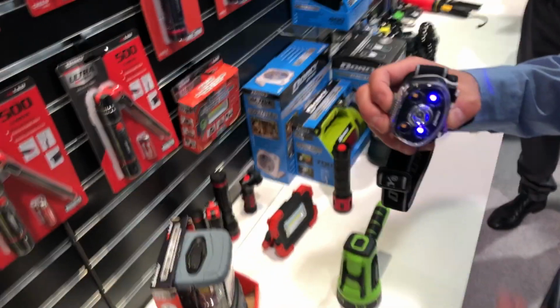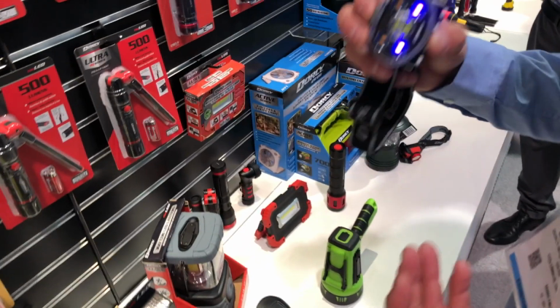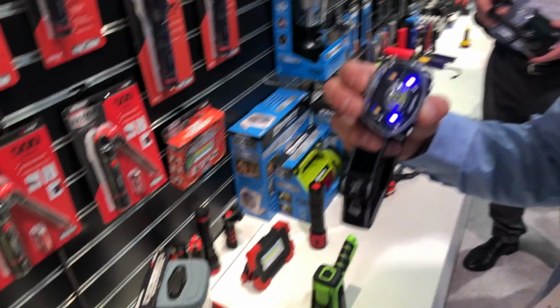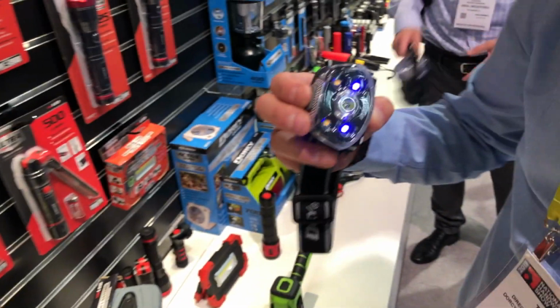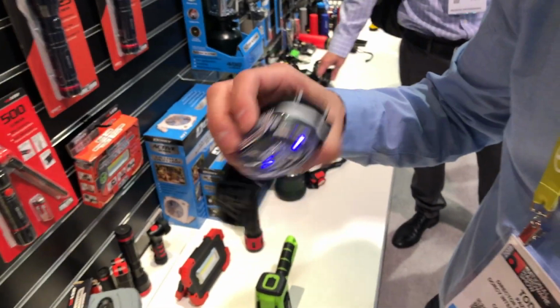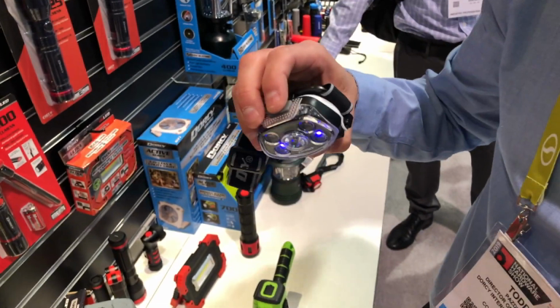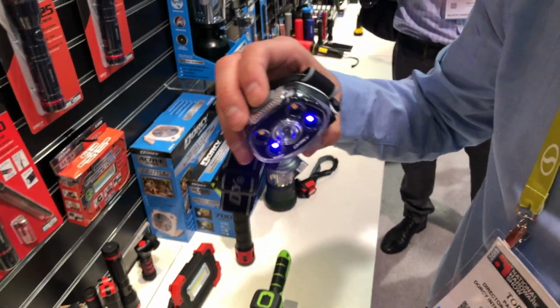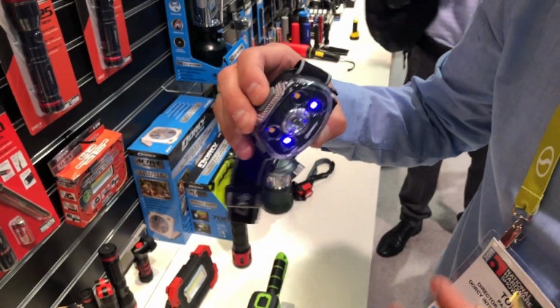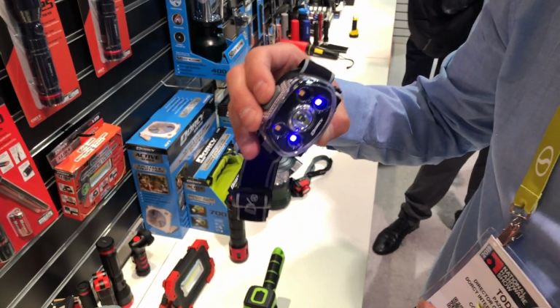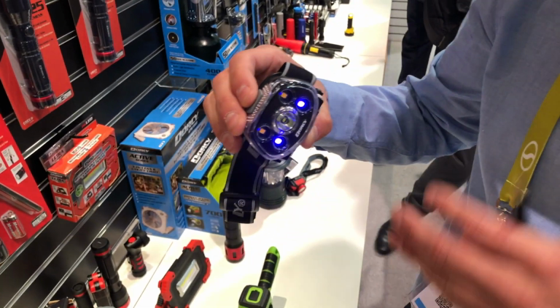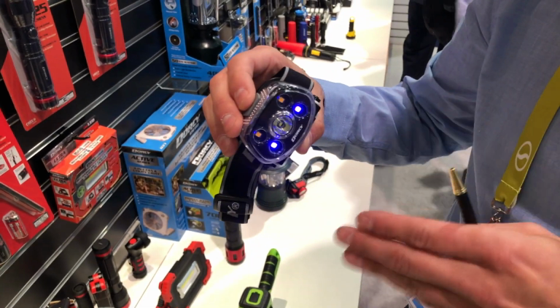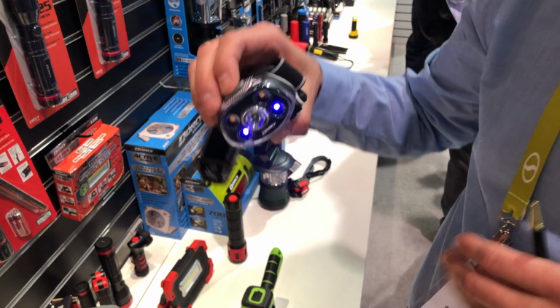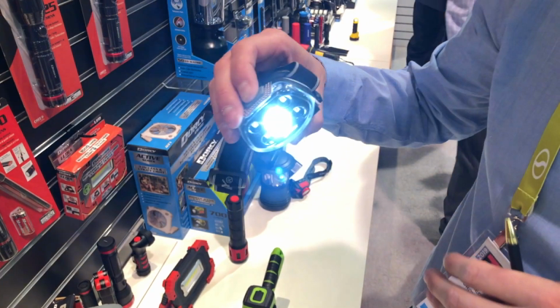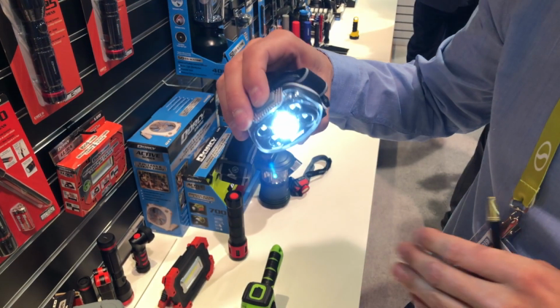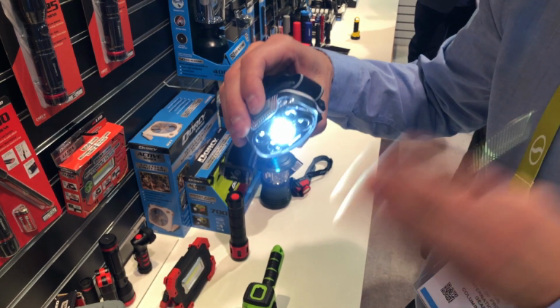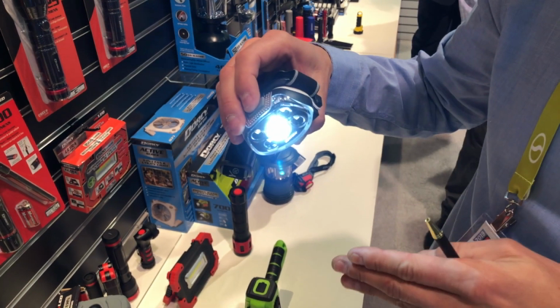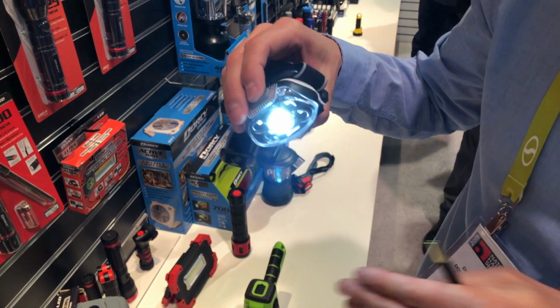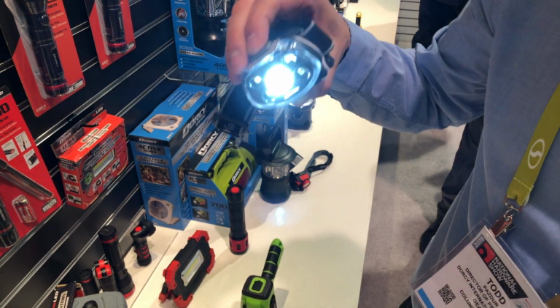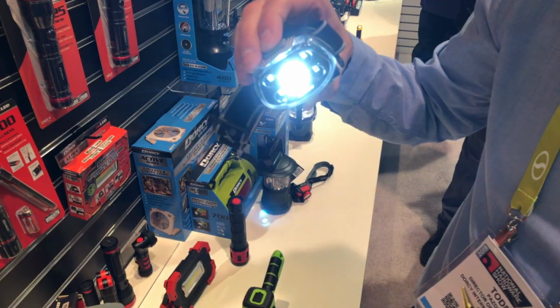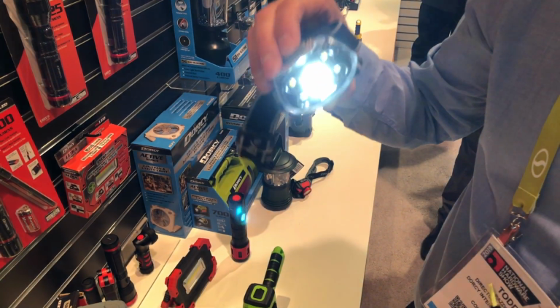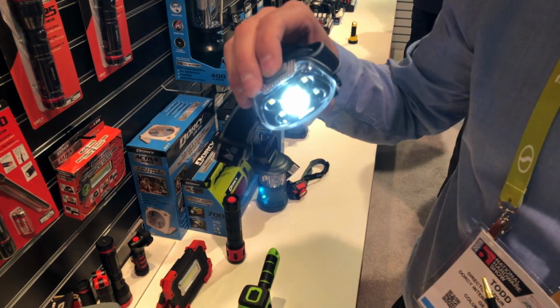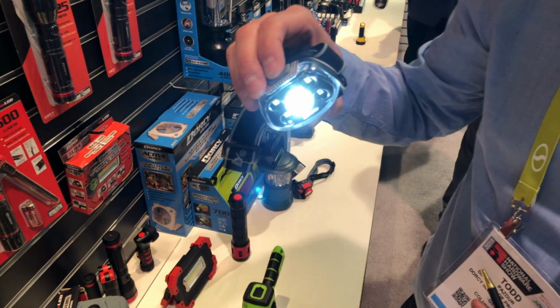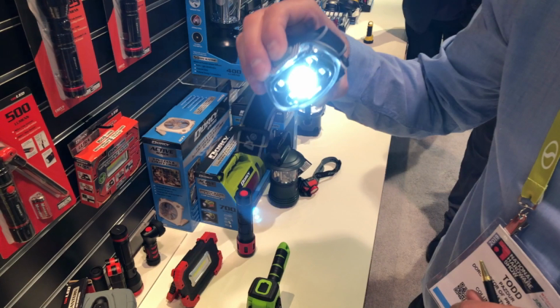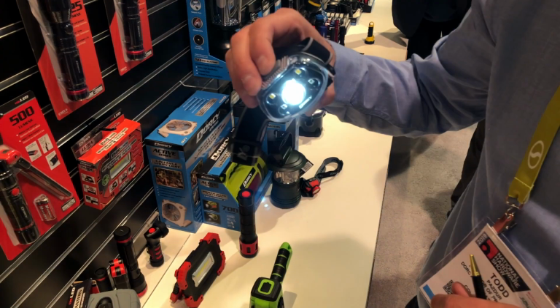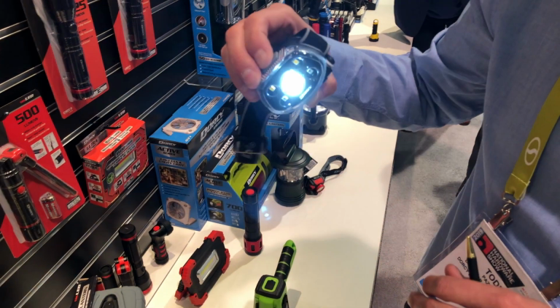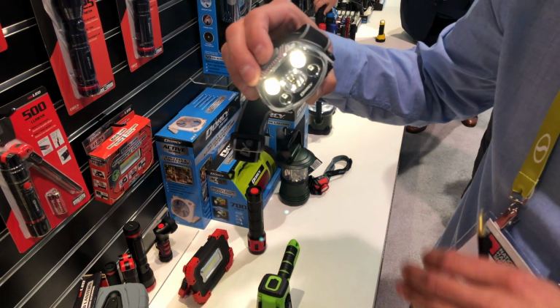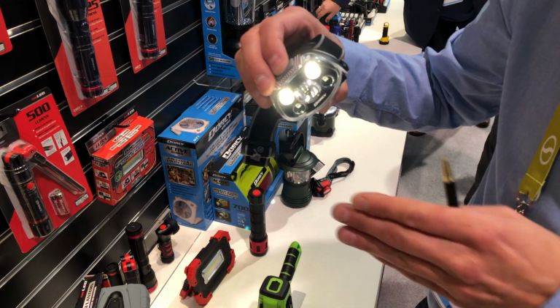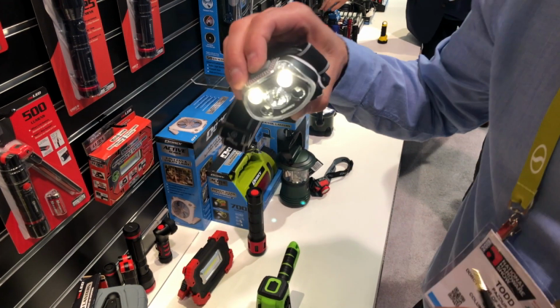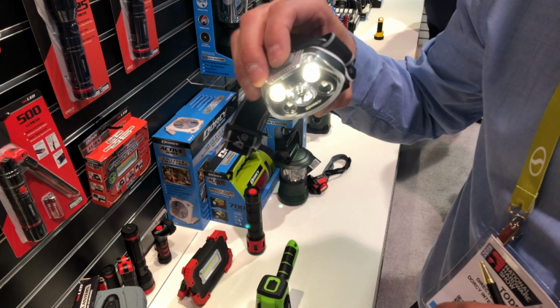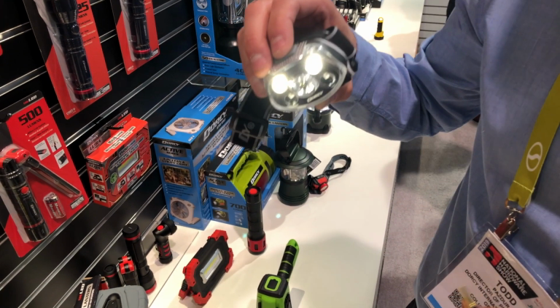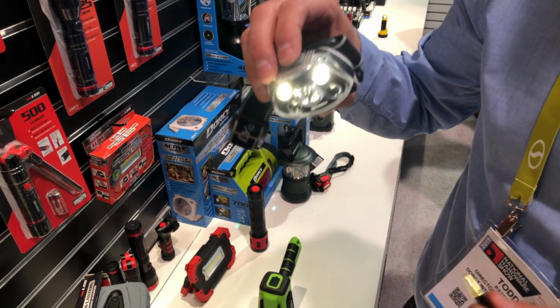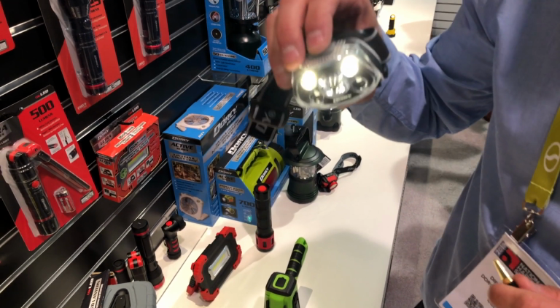This is our new Pro Series headlamp. It's a high CRI headlamp that also has UV mode. It has your regular high lumen modes at 470 lumens, but in addition to that you can get a more natural light with a high CRI of about 90.